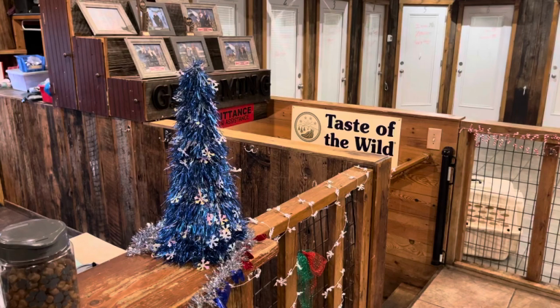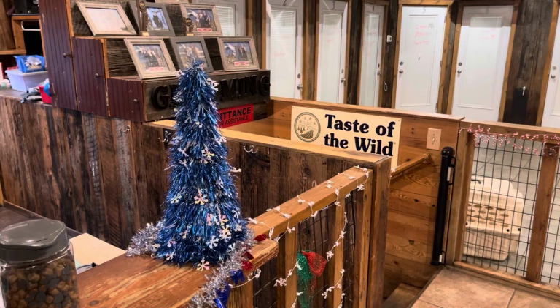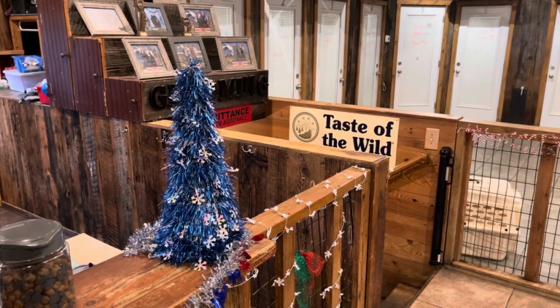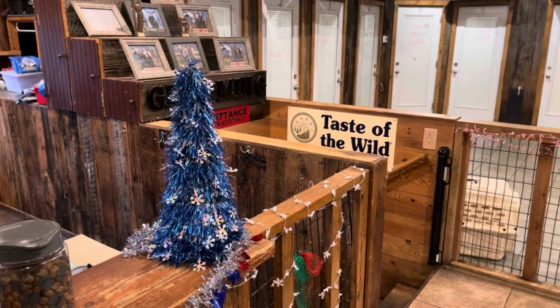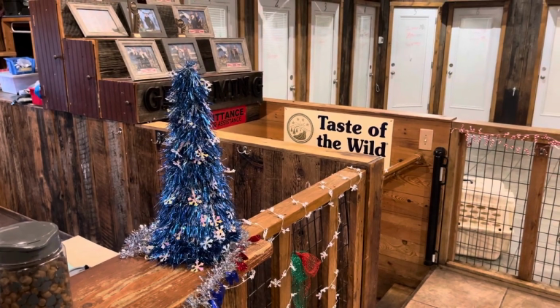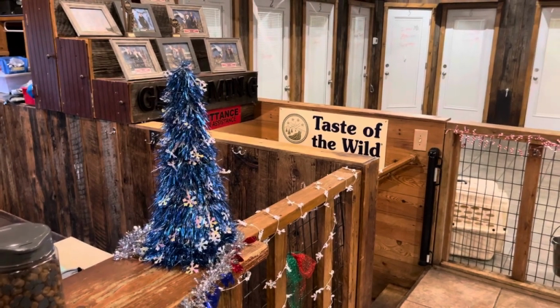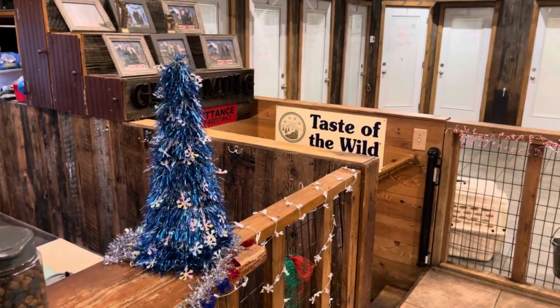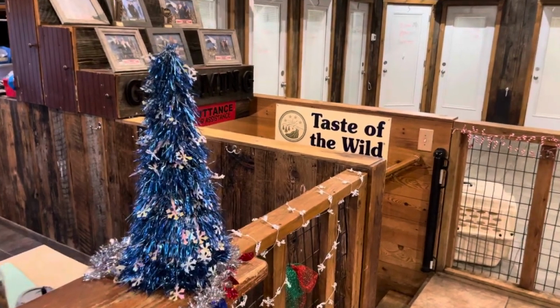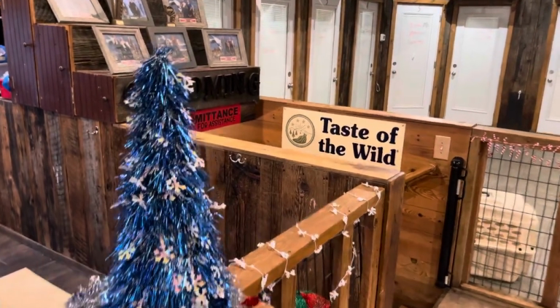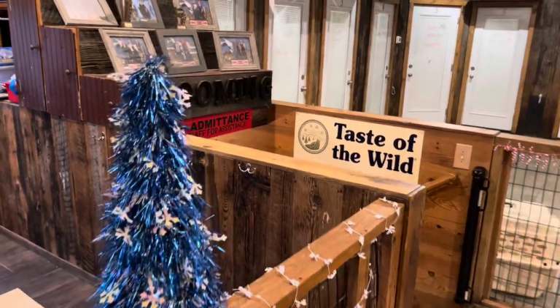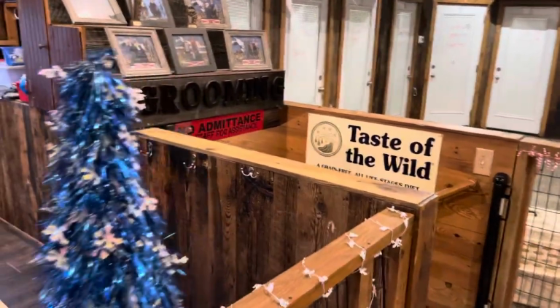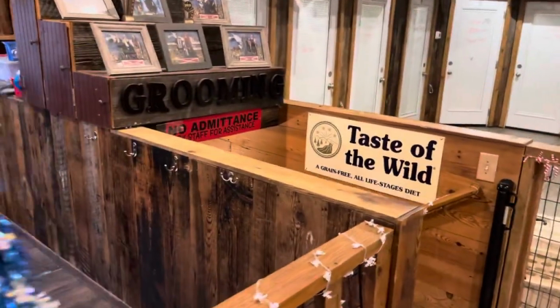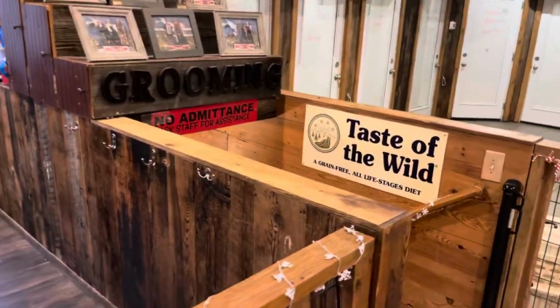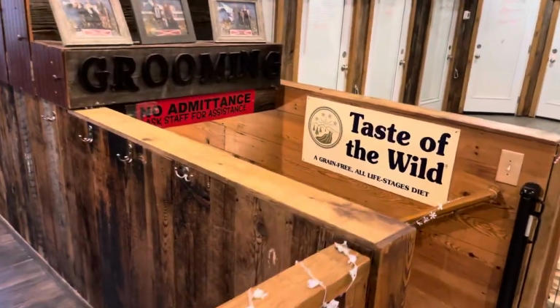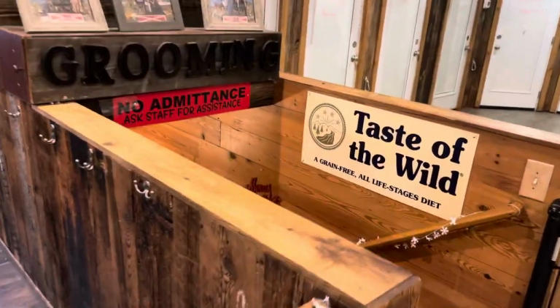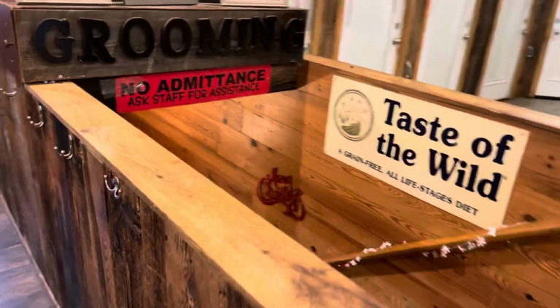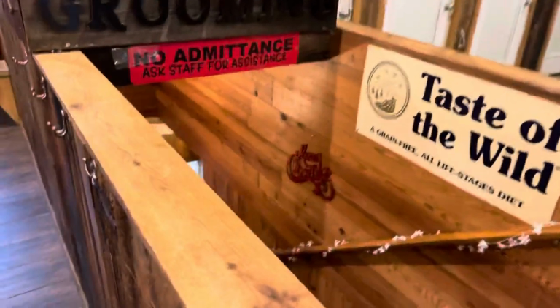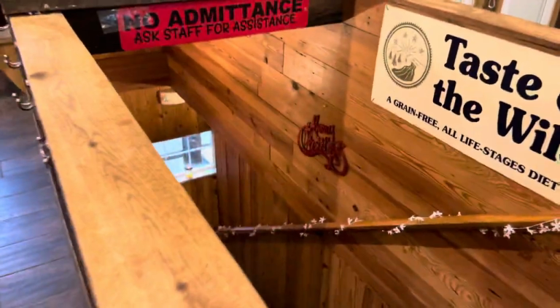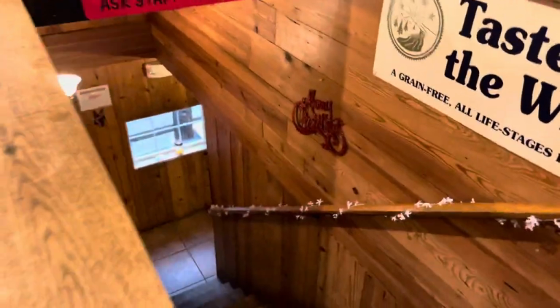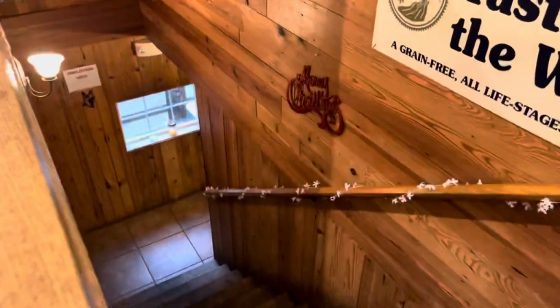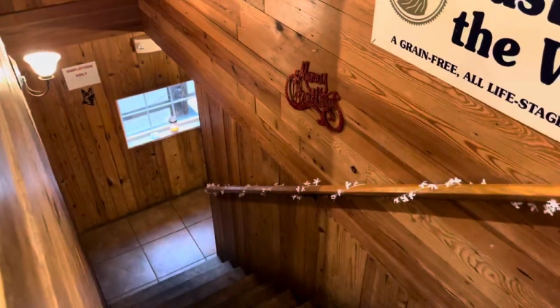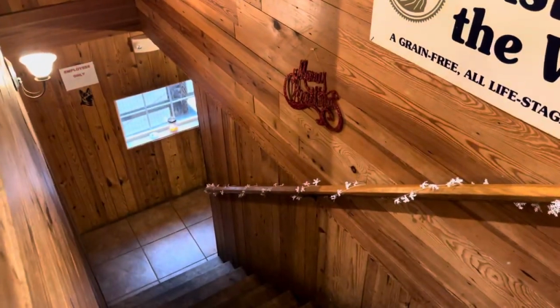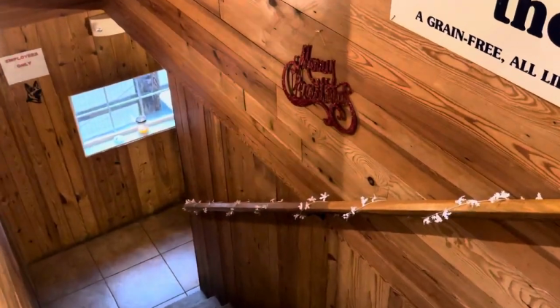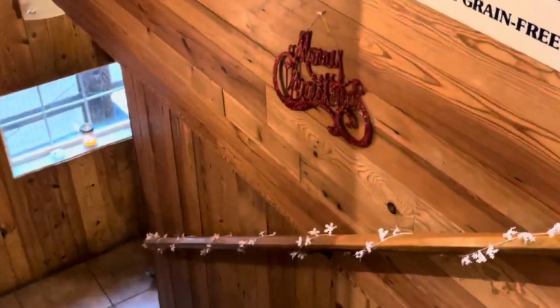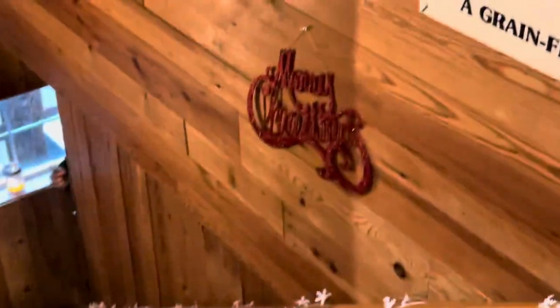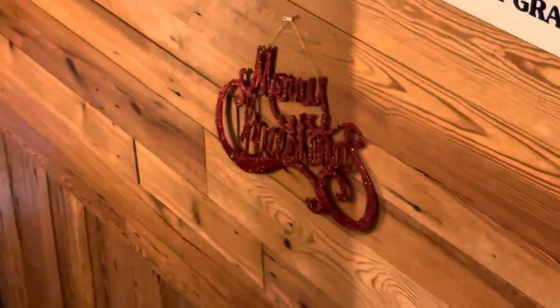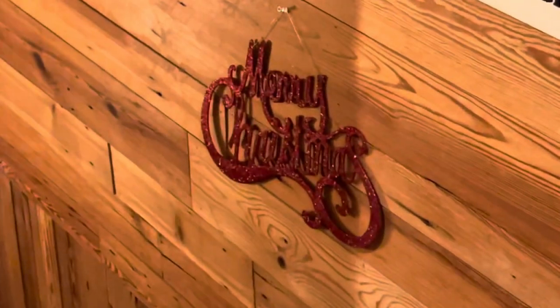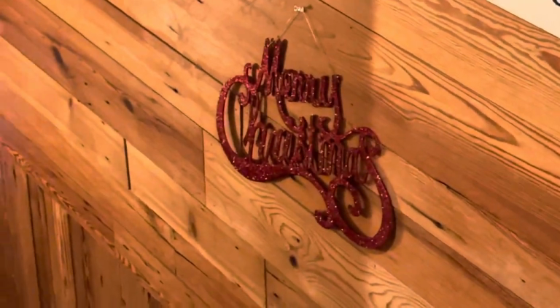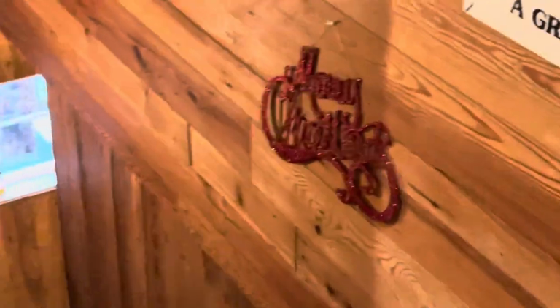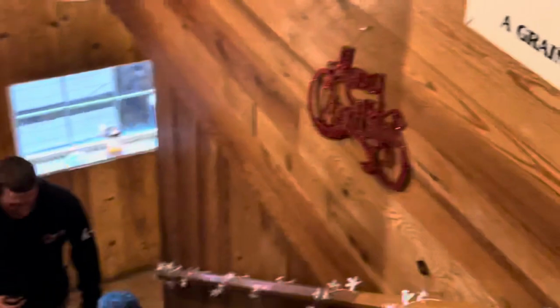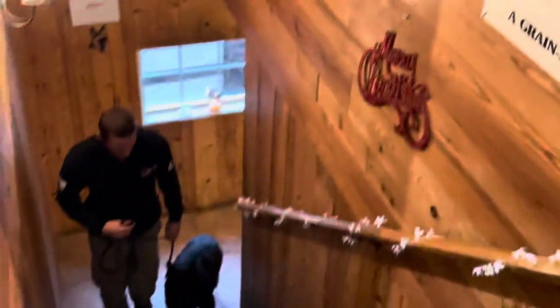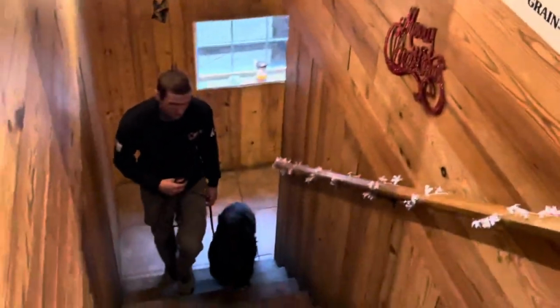Ho ho ho! It's starting to look a lot like Christmas in Kentucky. We're shooting some Zion video today. He's 14 months old and he's in the holiday spirit.